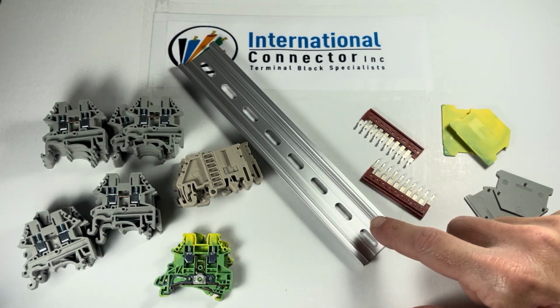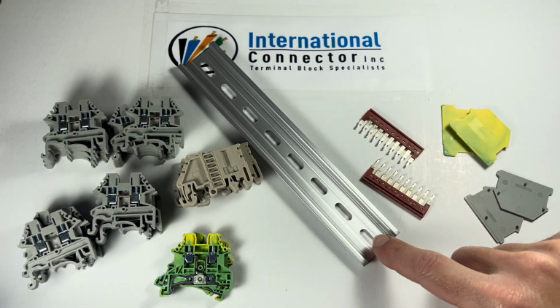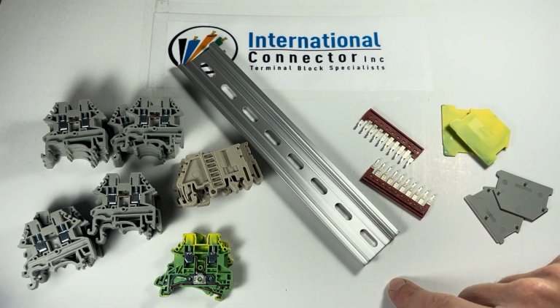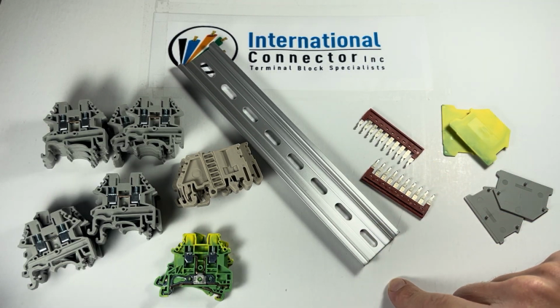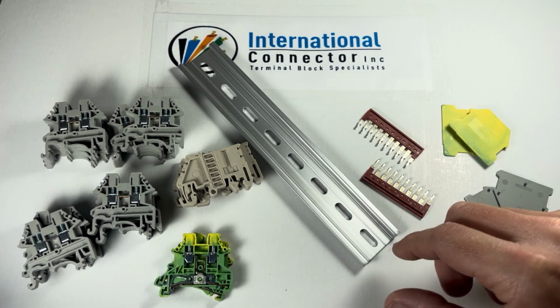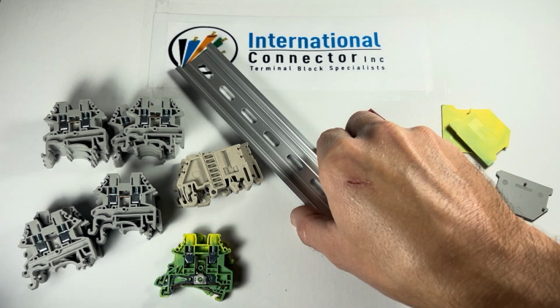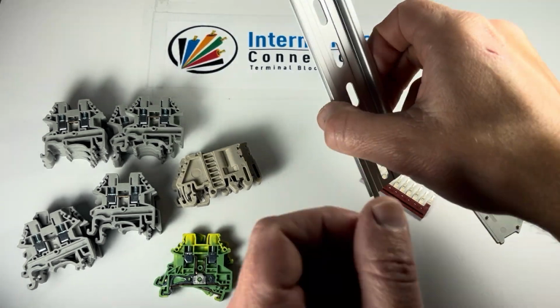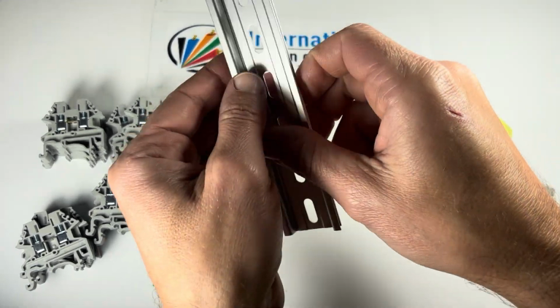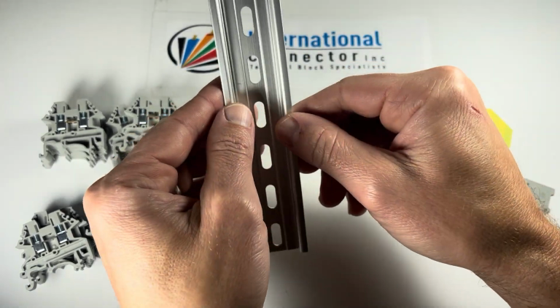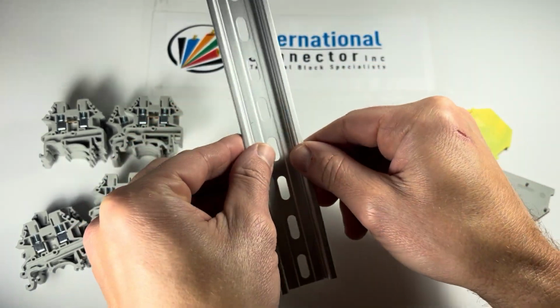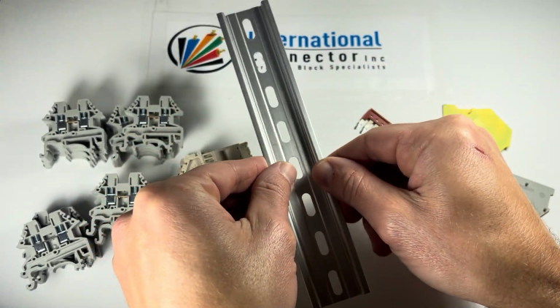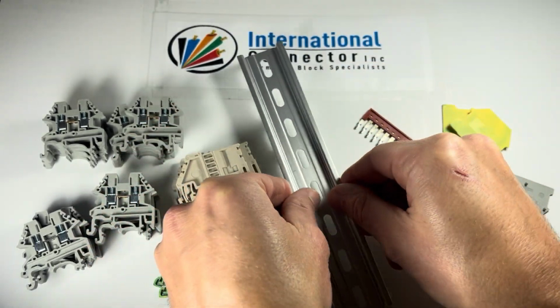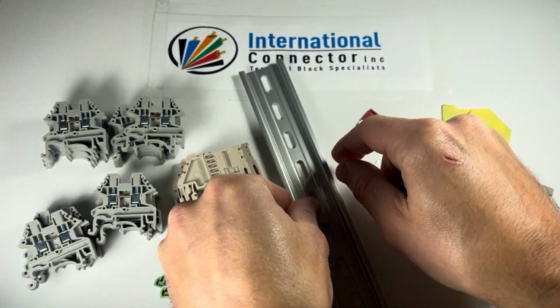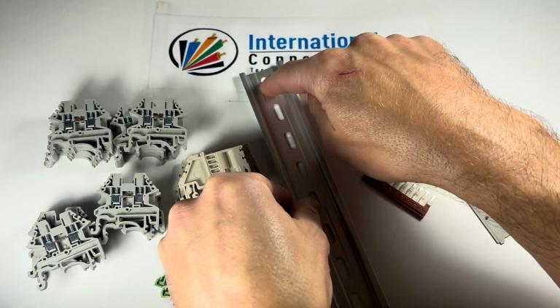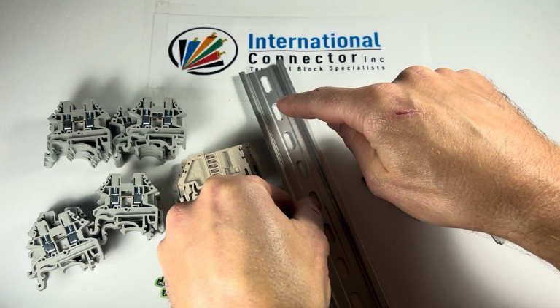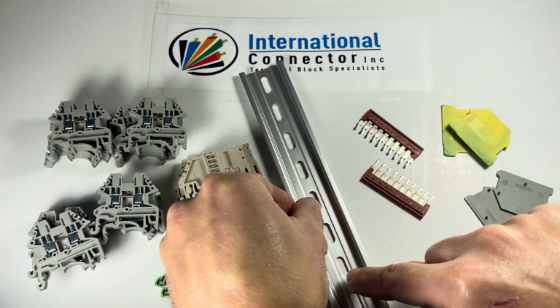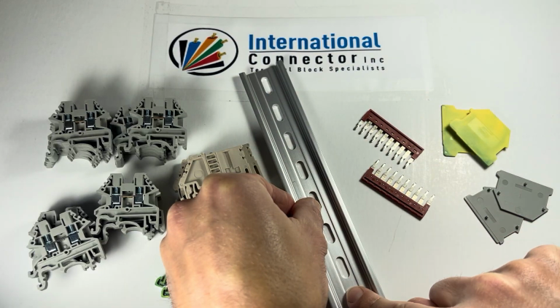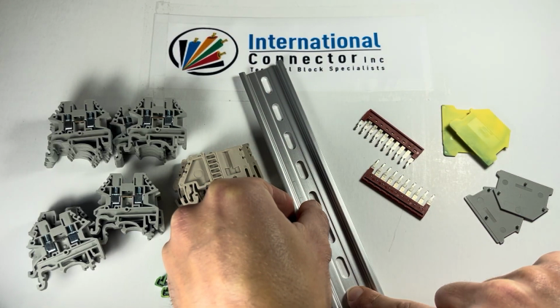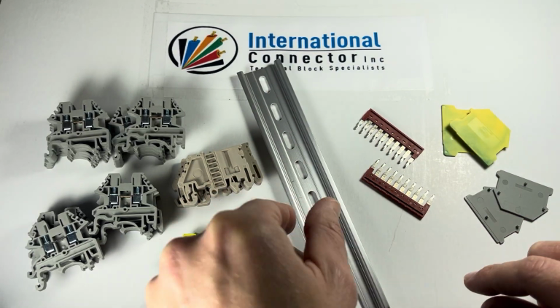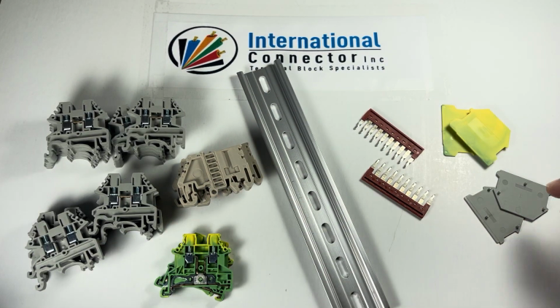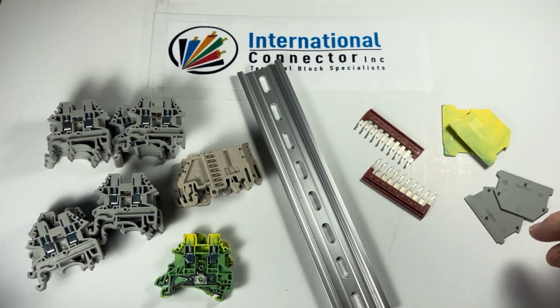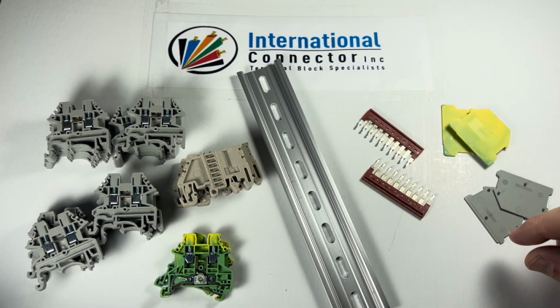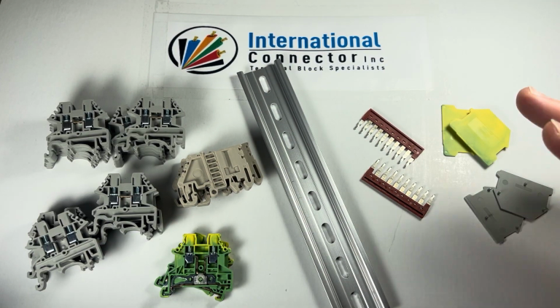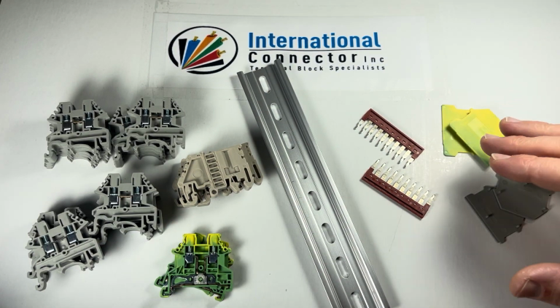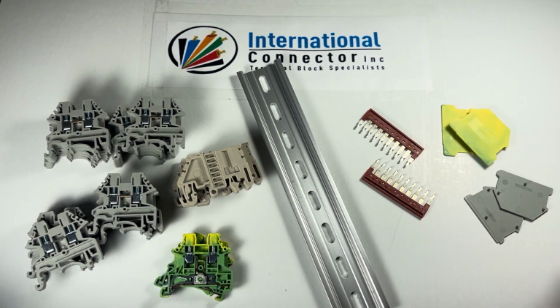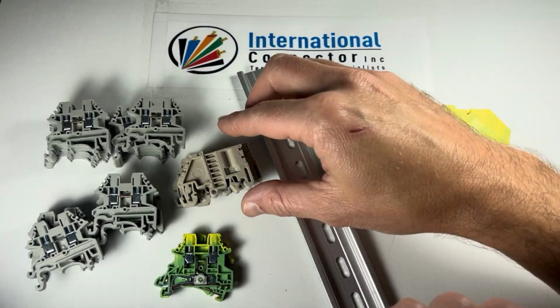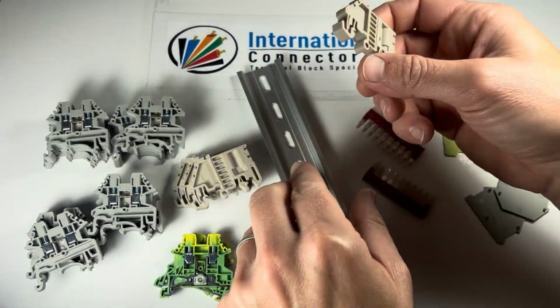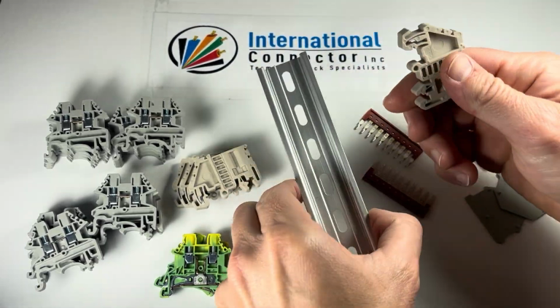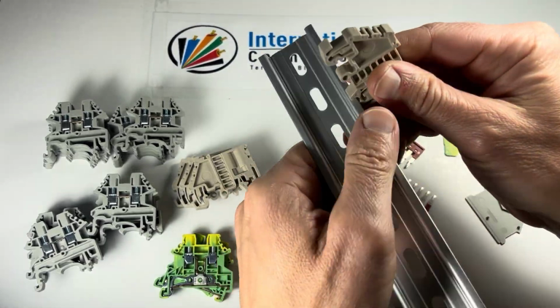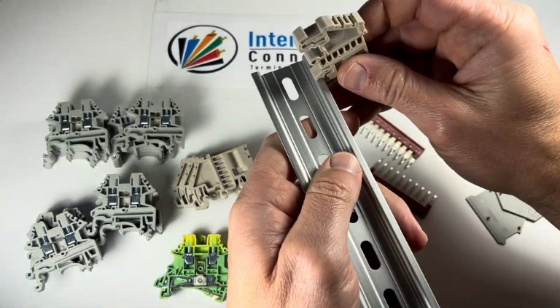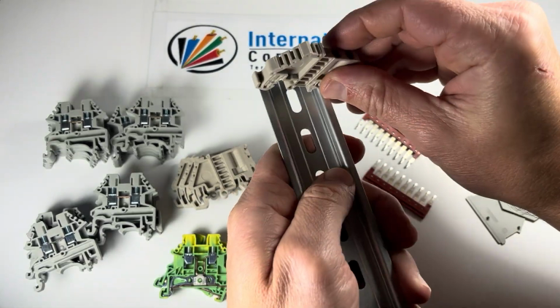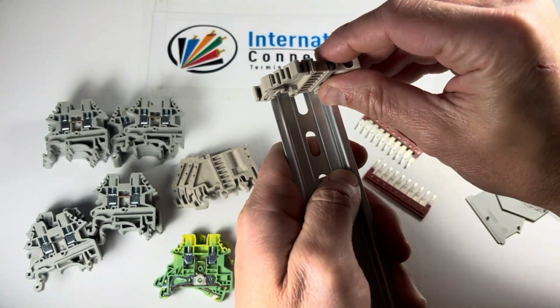This kit comes with an 8-inch piece of aluminum DIN rail. So if you were to assemble this, let's say you go ahead and mount the DIN rail first, use some pan head screws, get it nice and secure, and then first you're going to want to put an end bracket on.